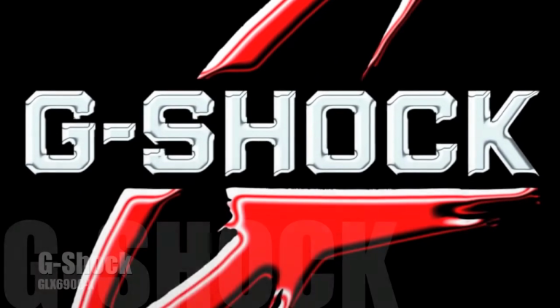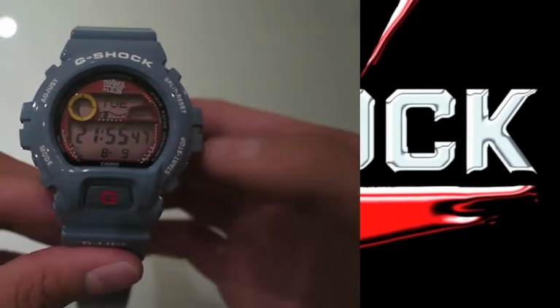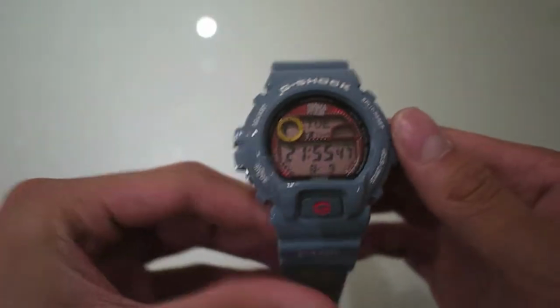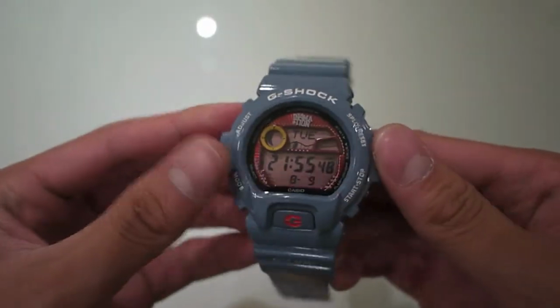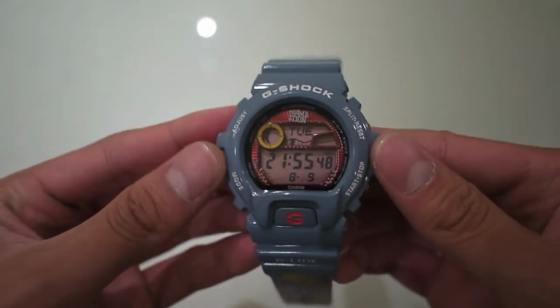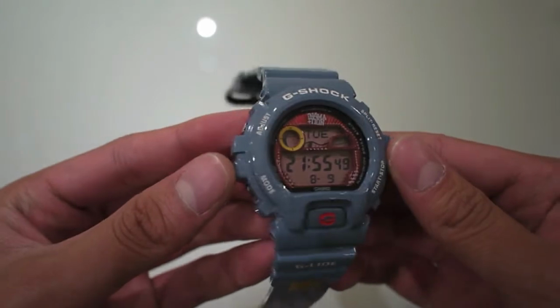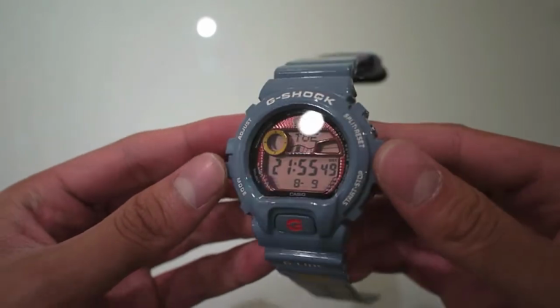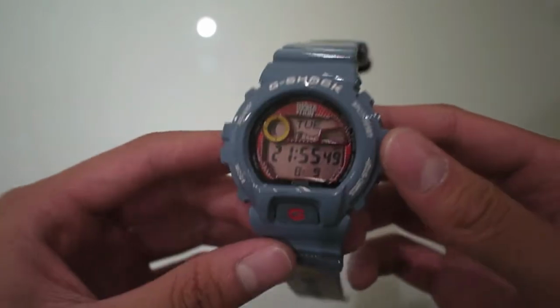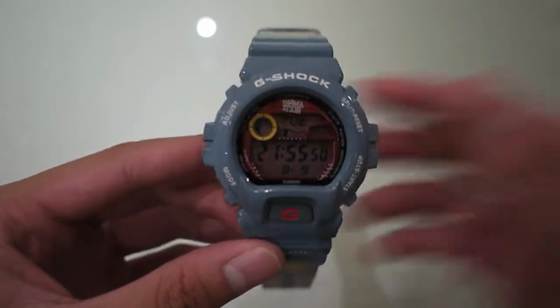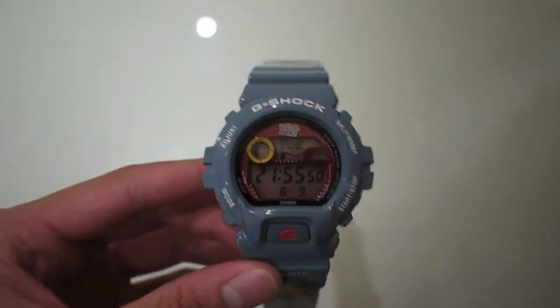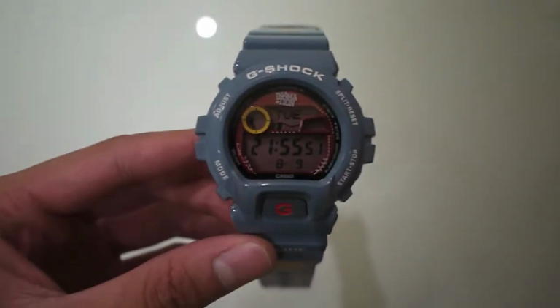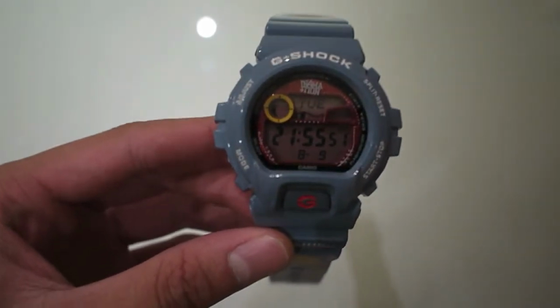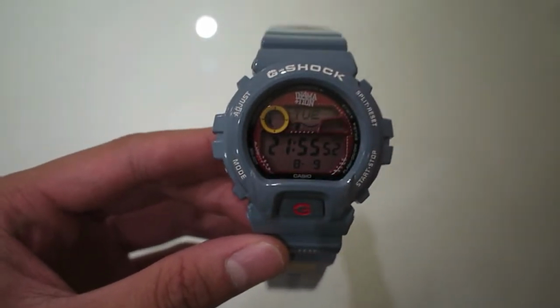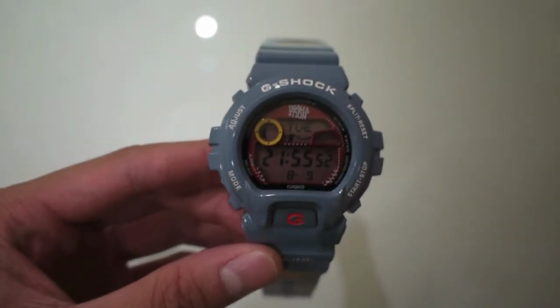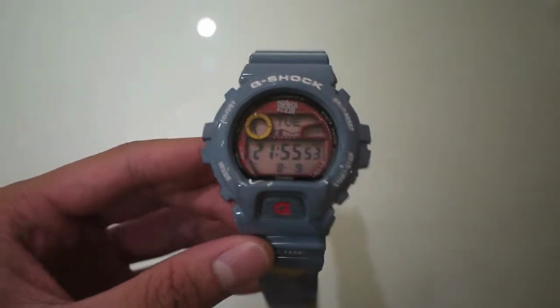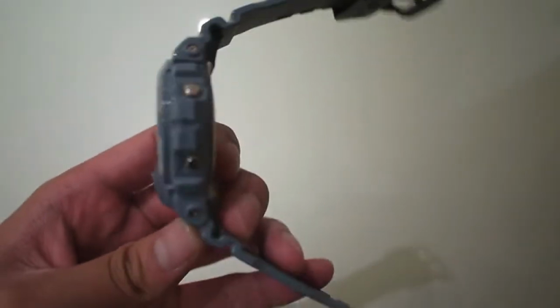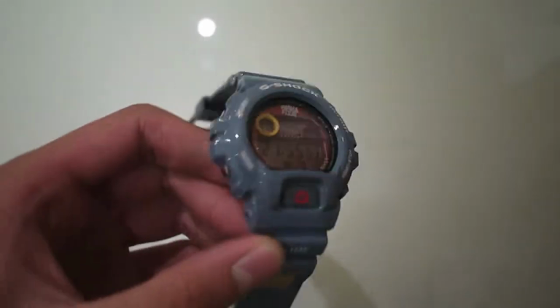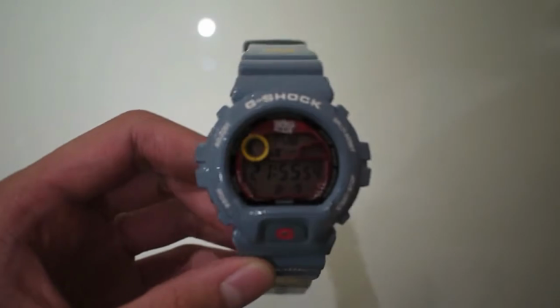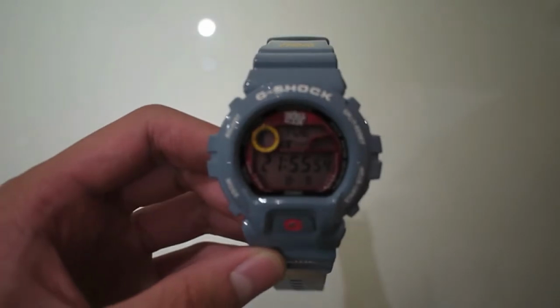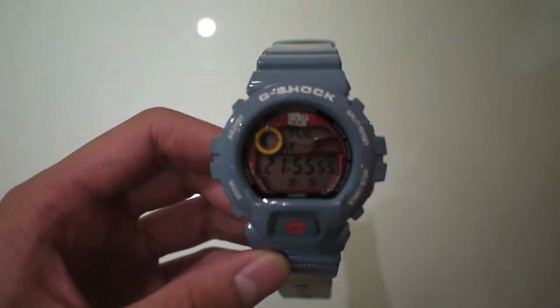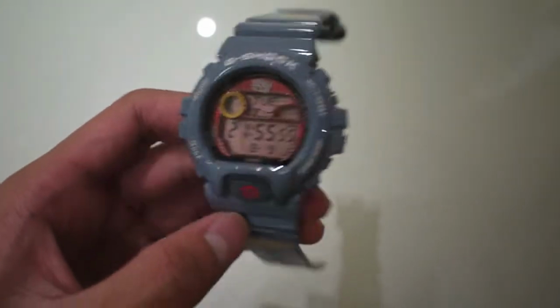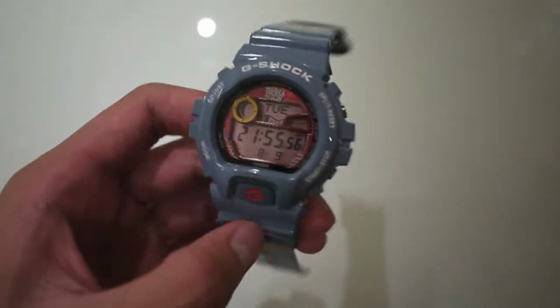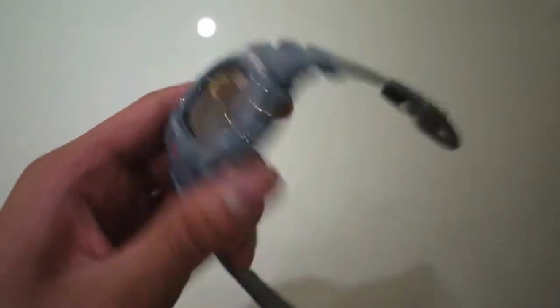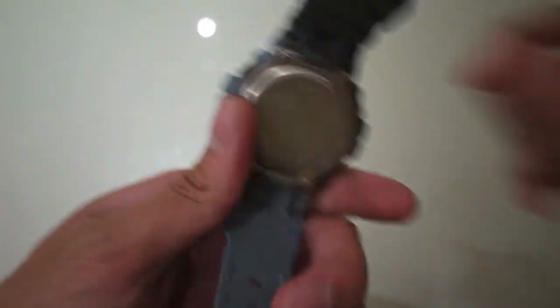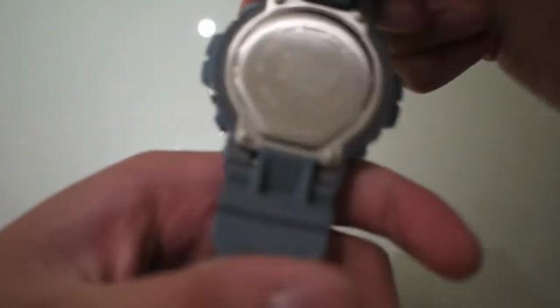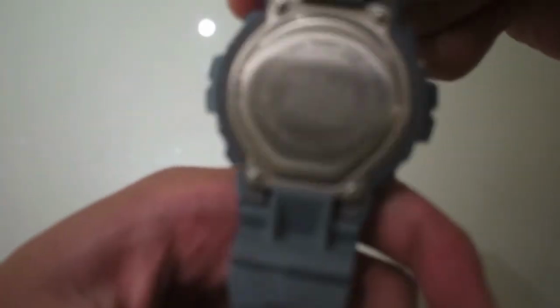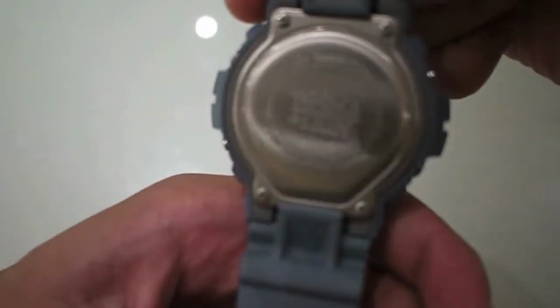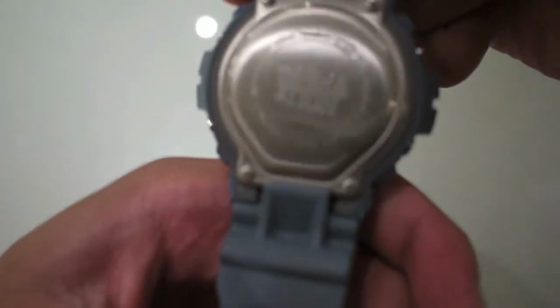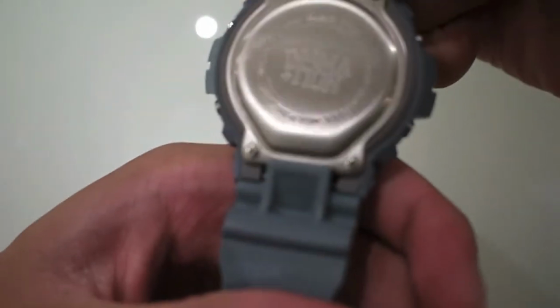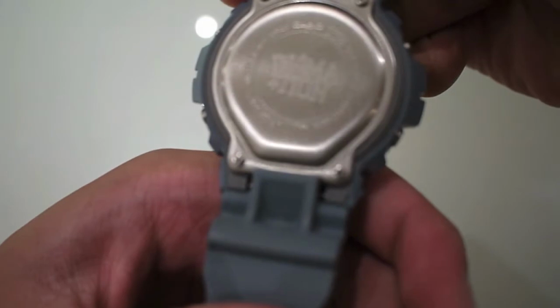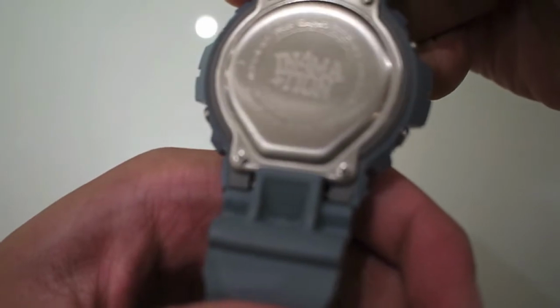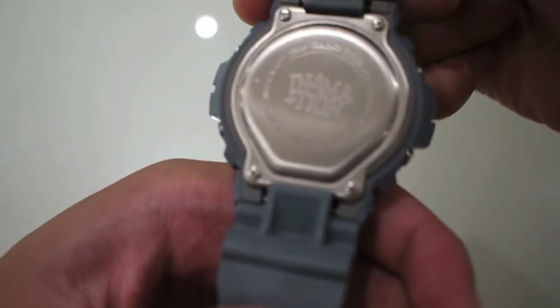Hey guys, it's Spy Kids Reviews here and today I've got another G-Shop pickup. I picked this up a year ago in Florida and it's the limited edition GLX 6900X.